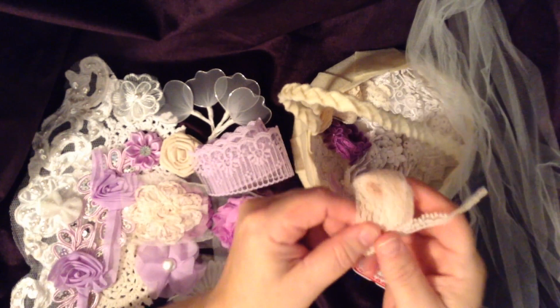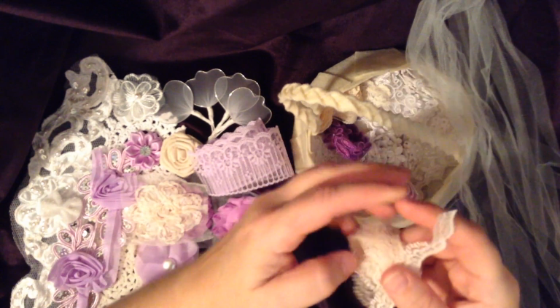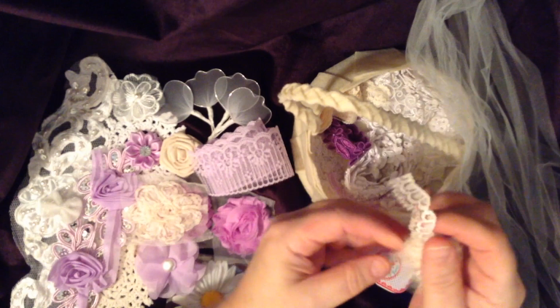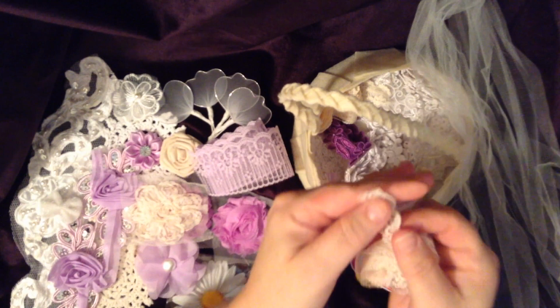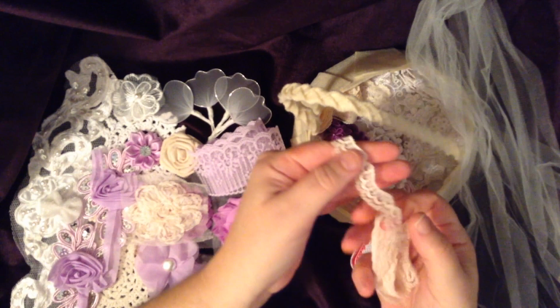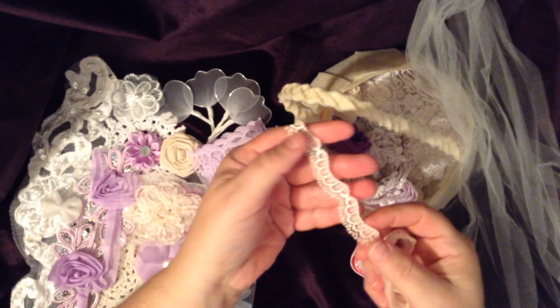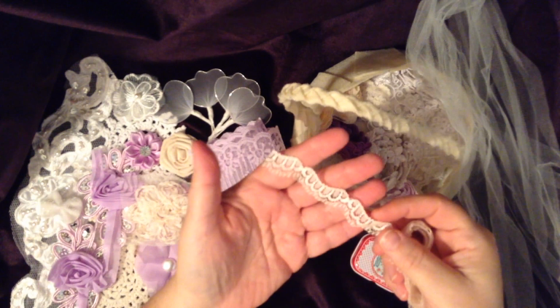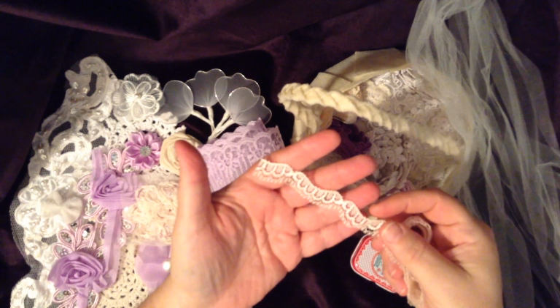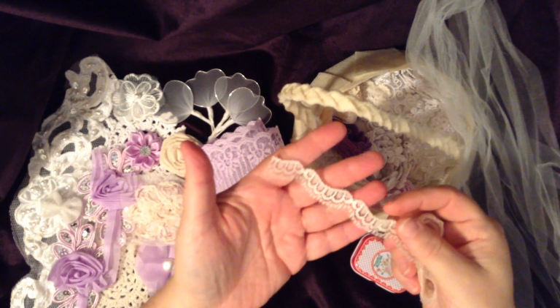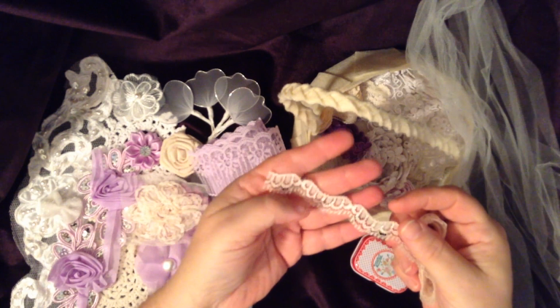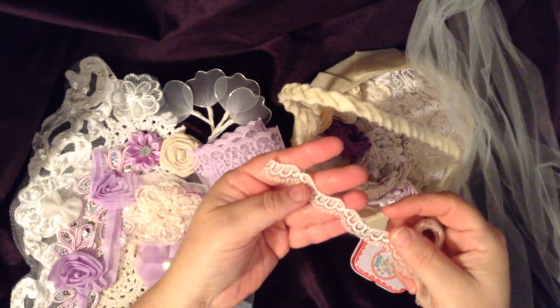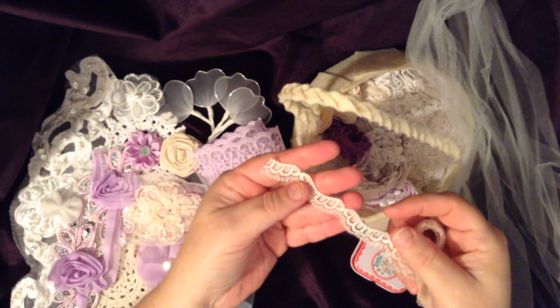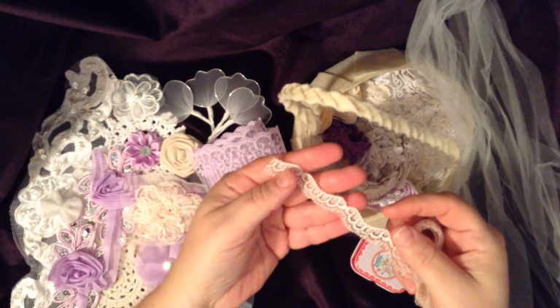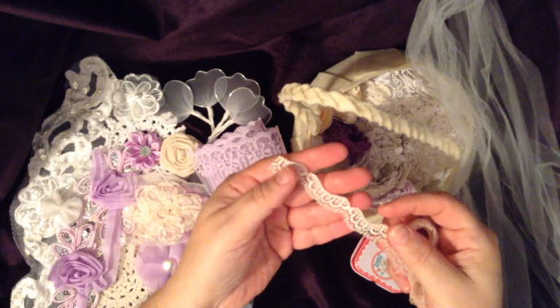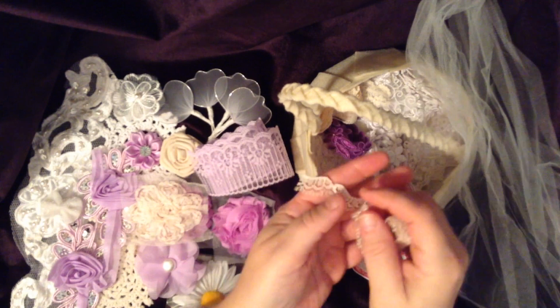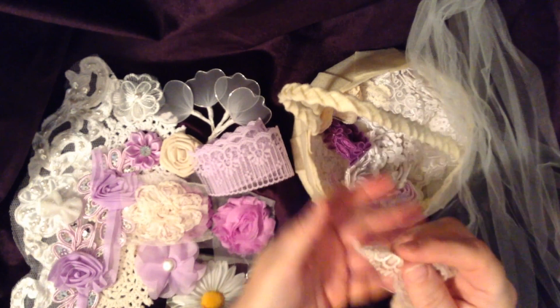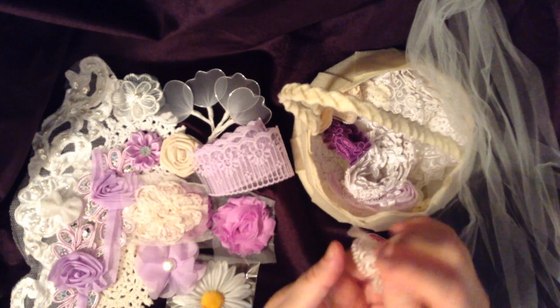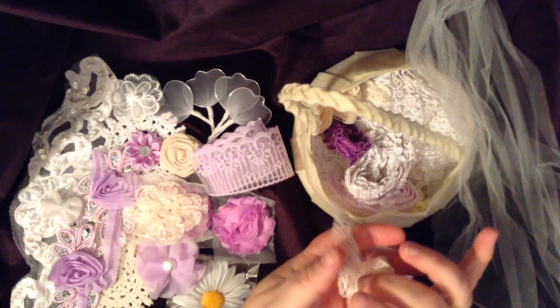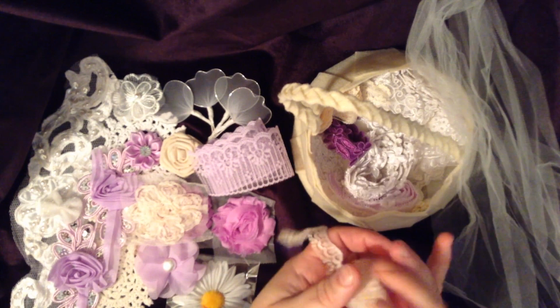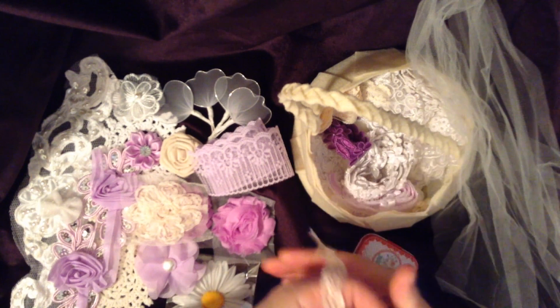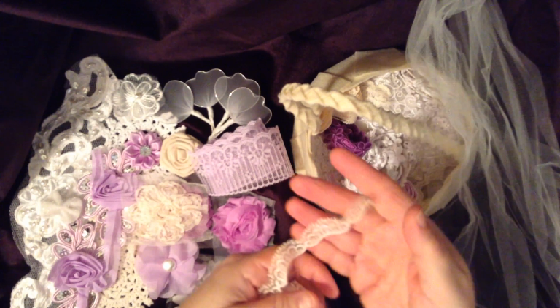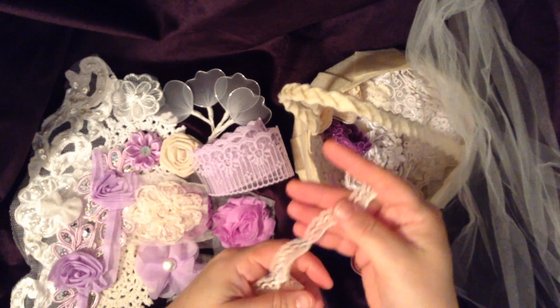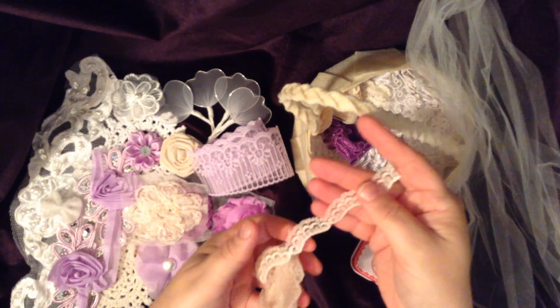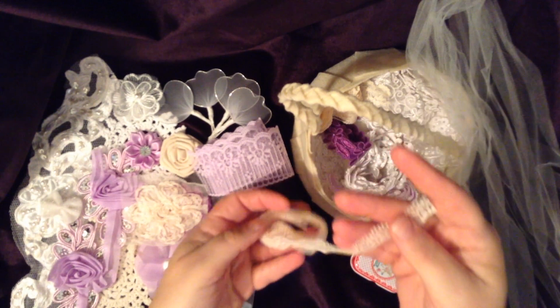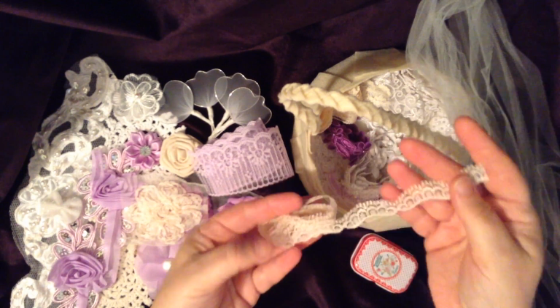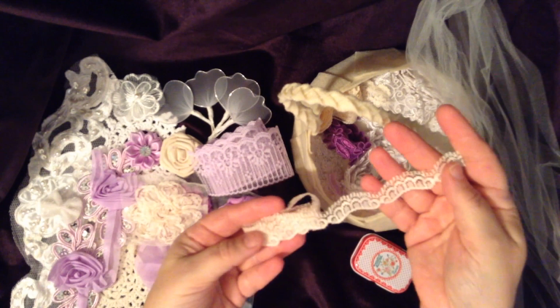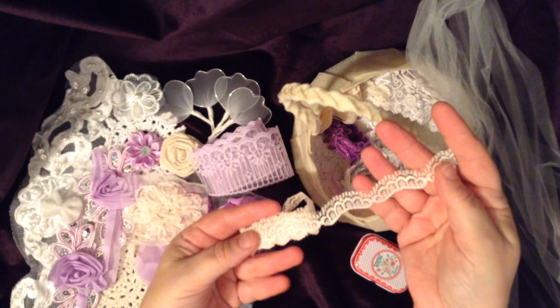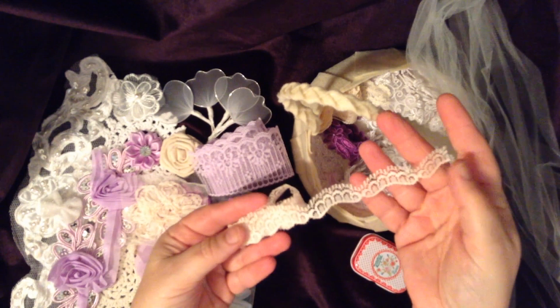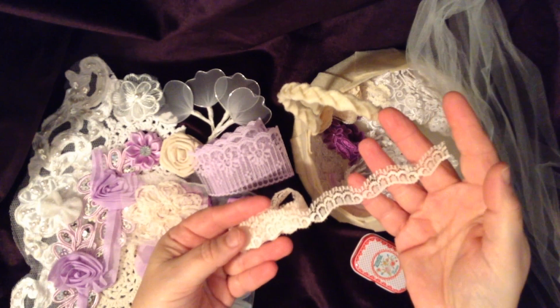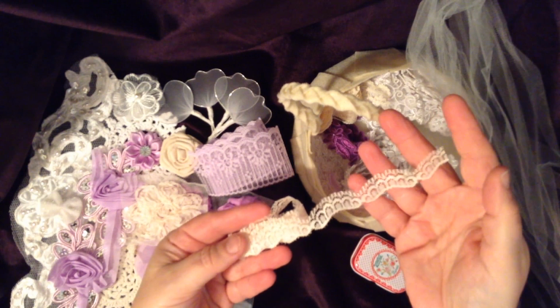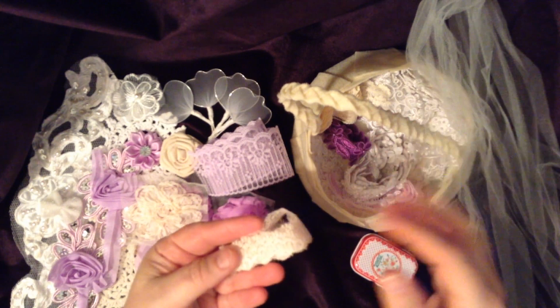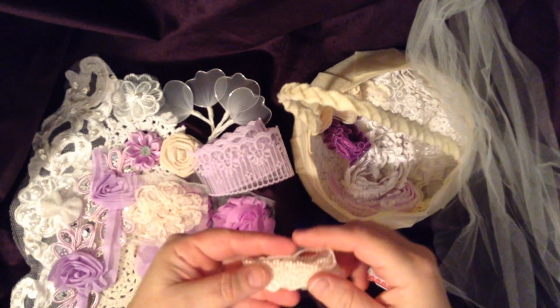Oh, I love this — how beautiful is that. A scallop trim, and I would say this is definitely a quarter of an inch in the width. Very very pretty, like an ecru cream. Thank you.